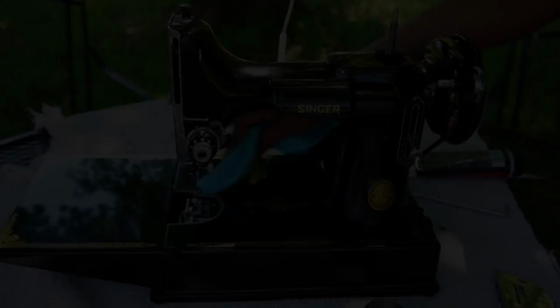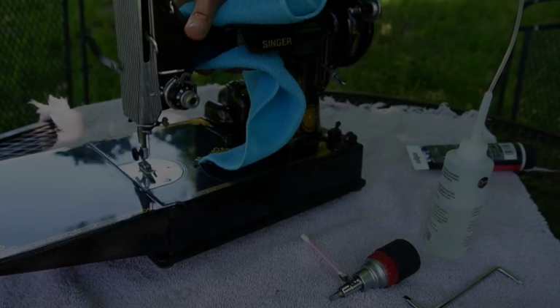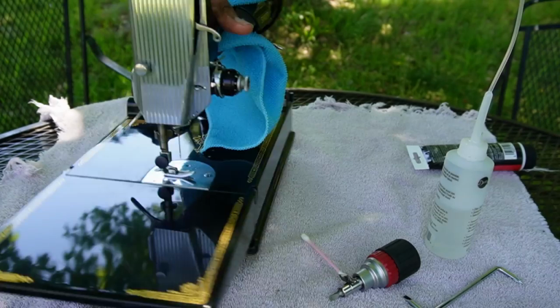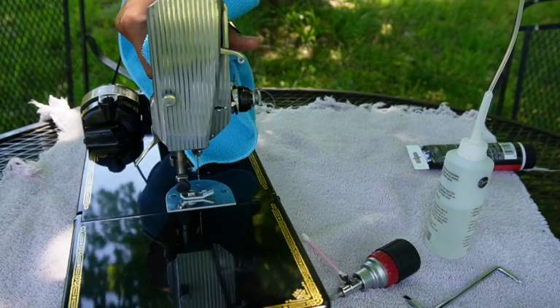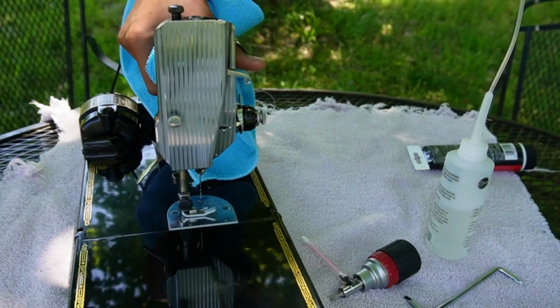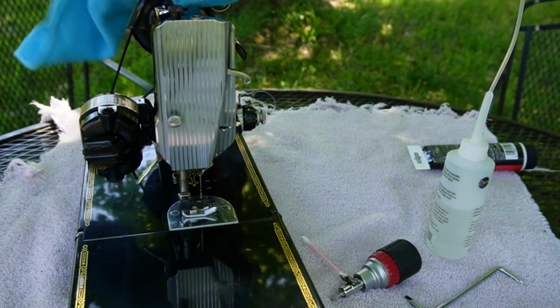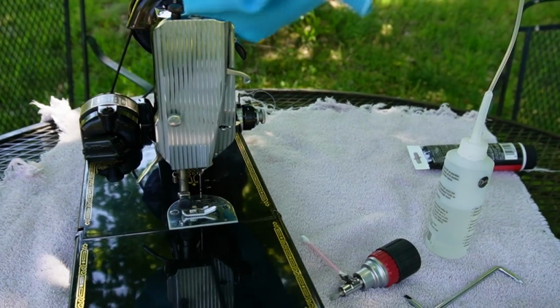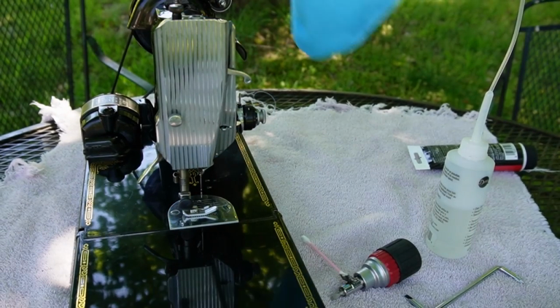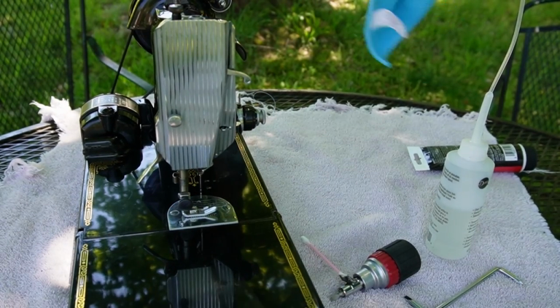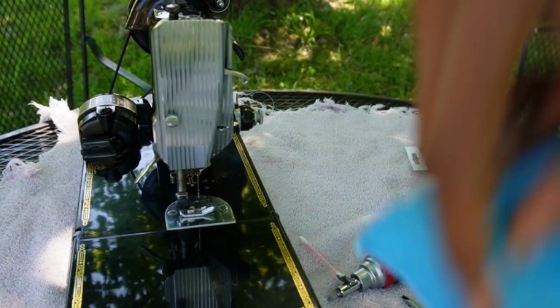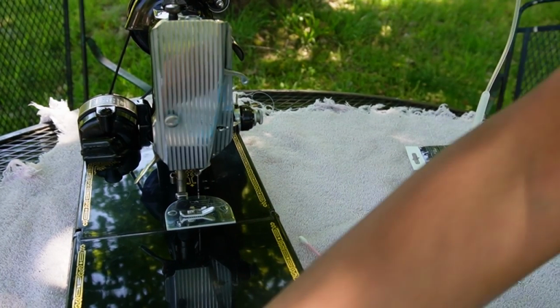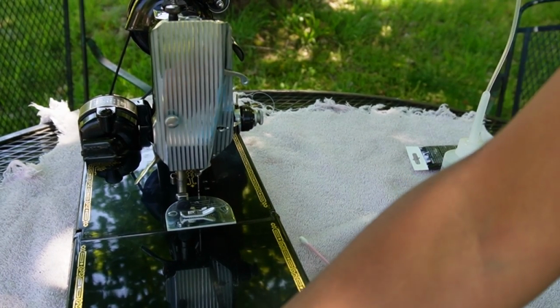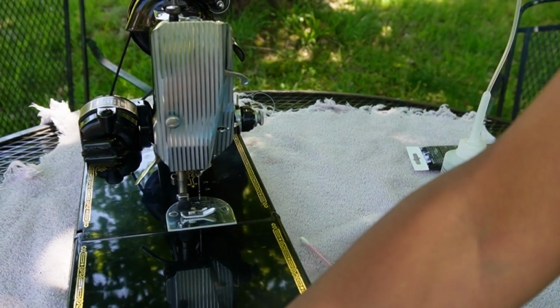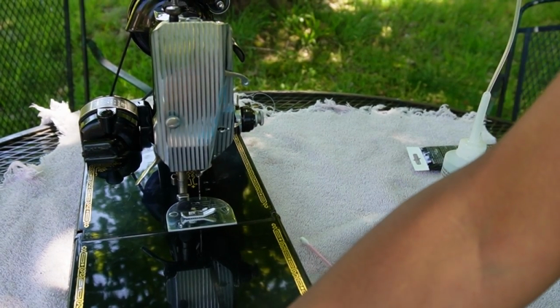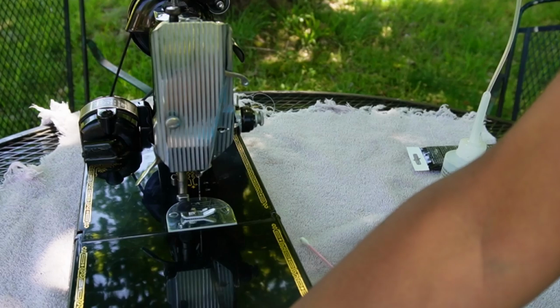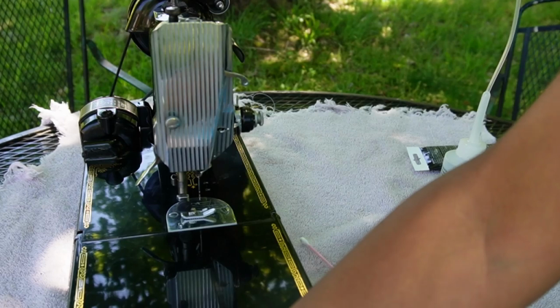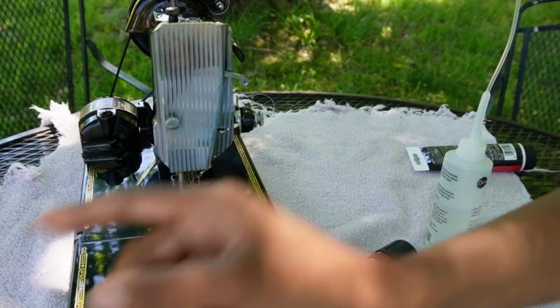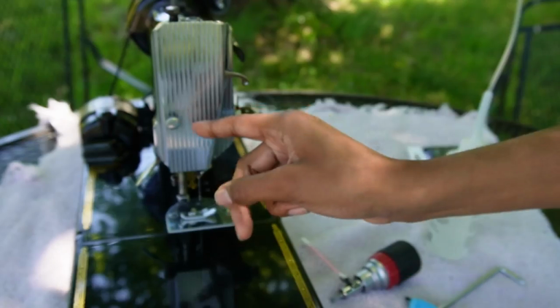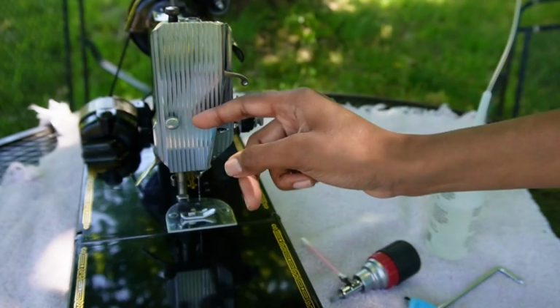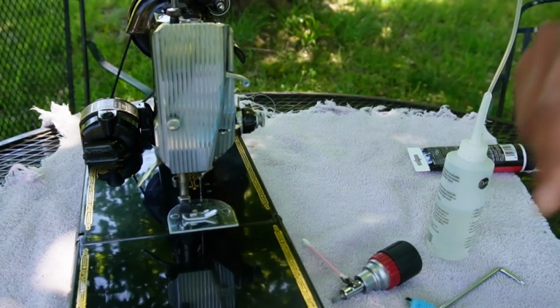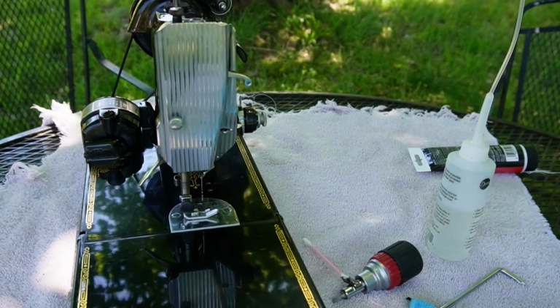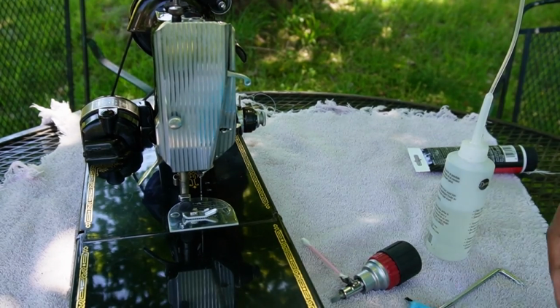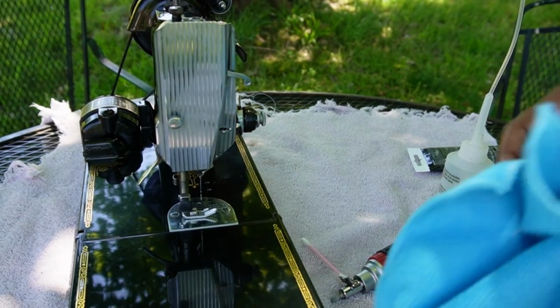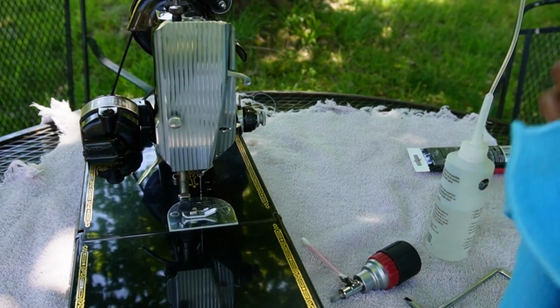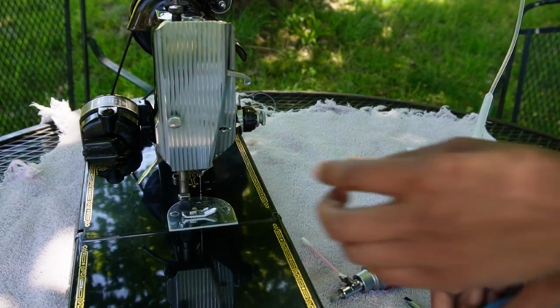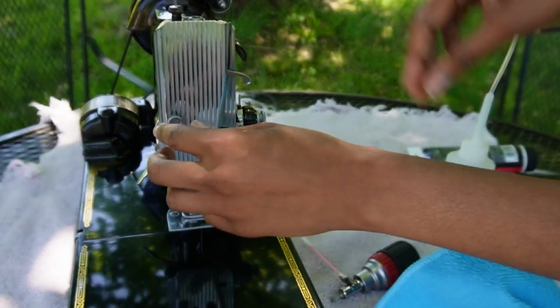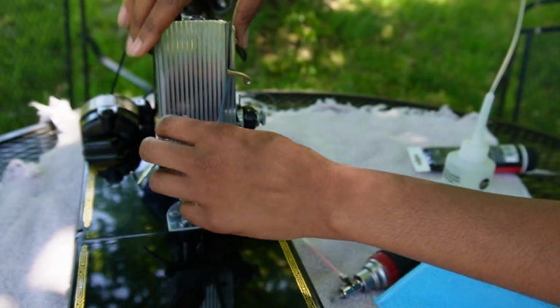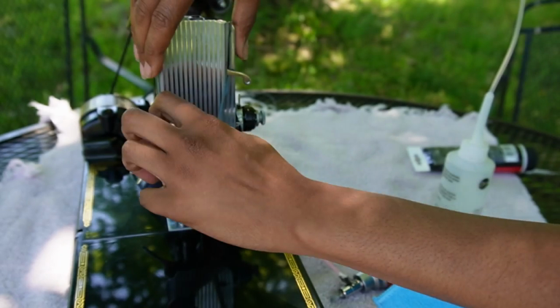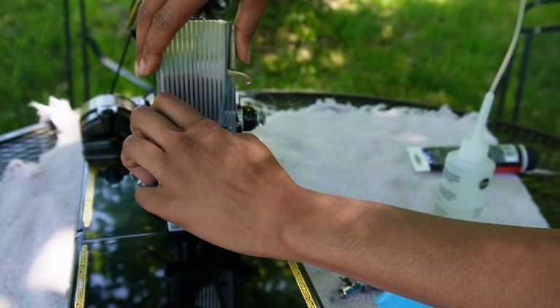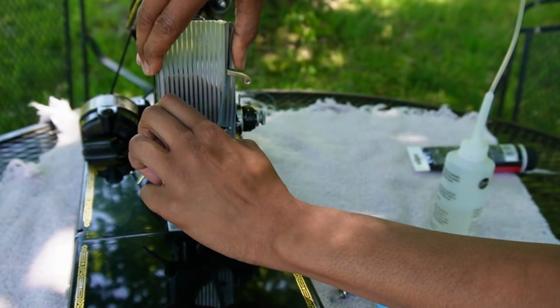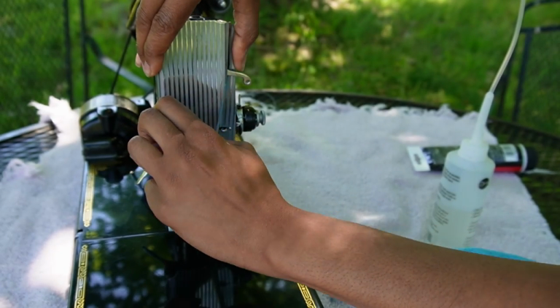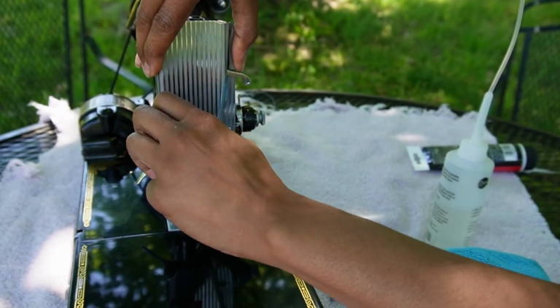The machine is showing some oil points underneath this plate, so I'm going to have to take it off so we can get to those.